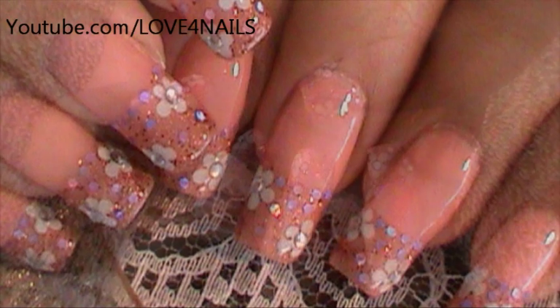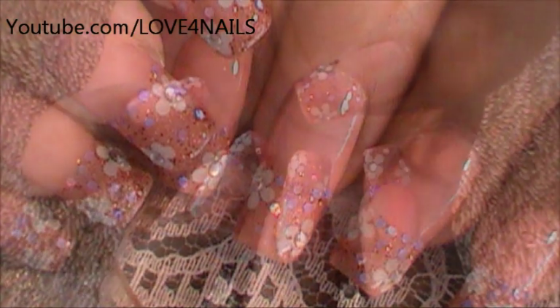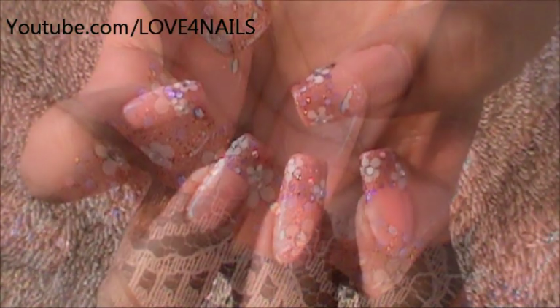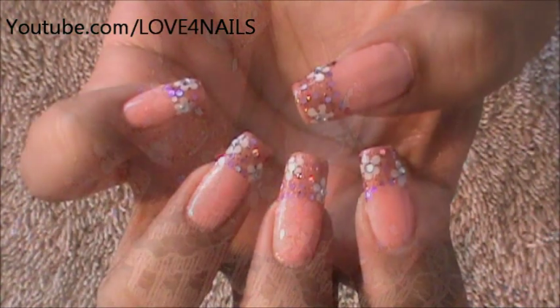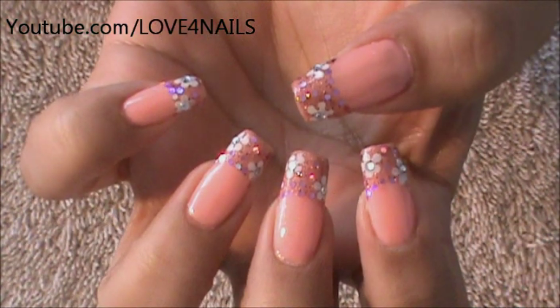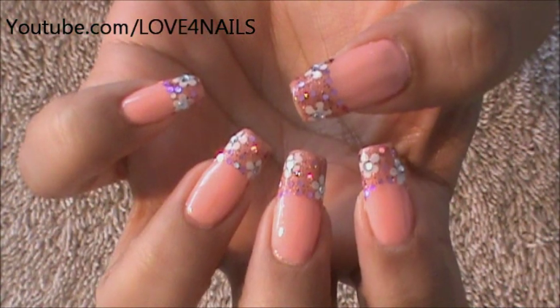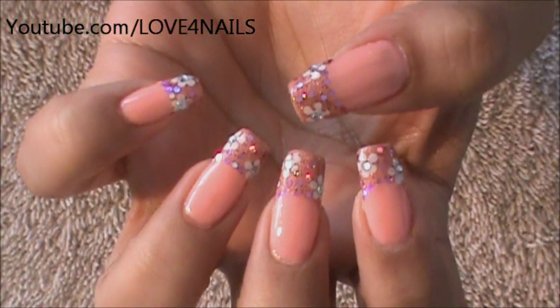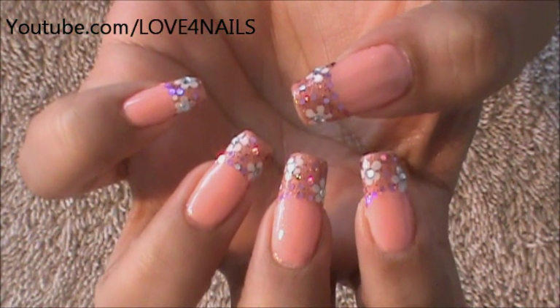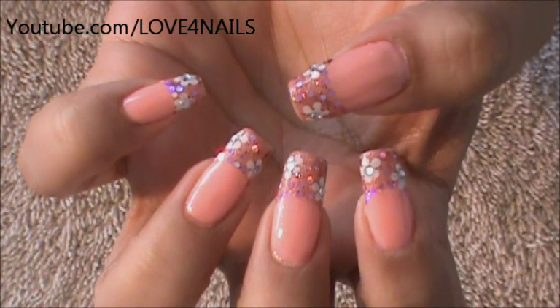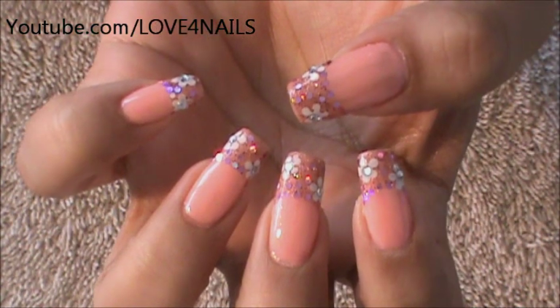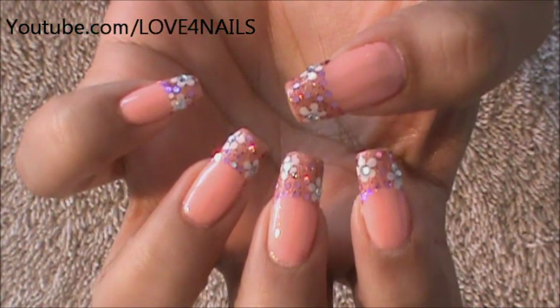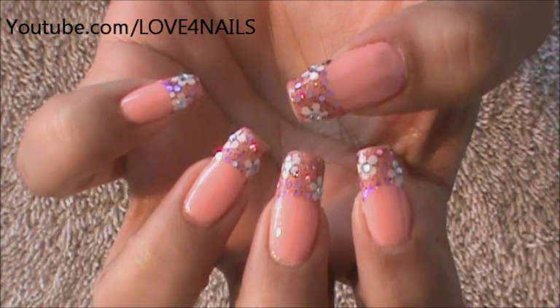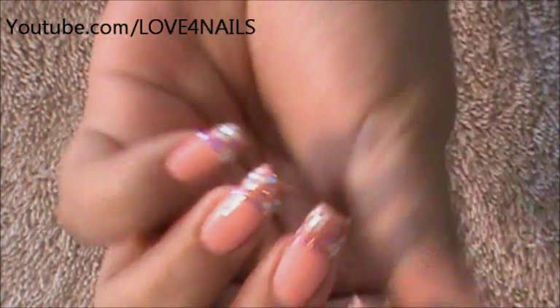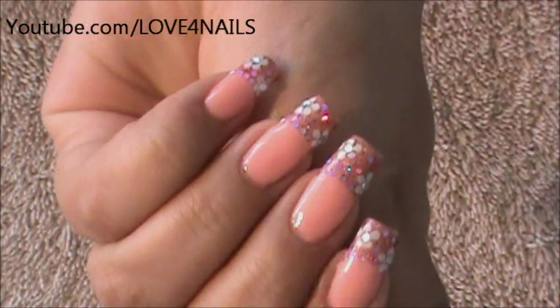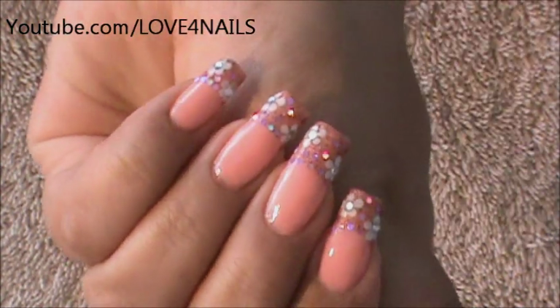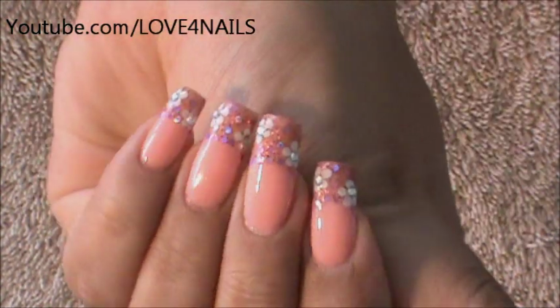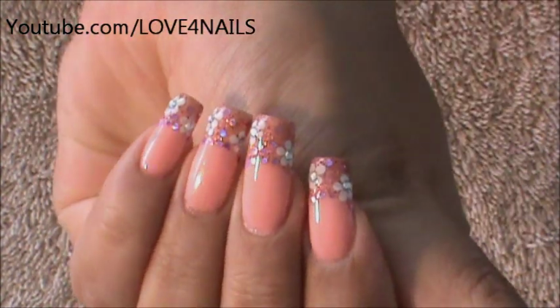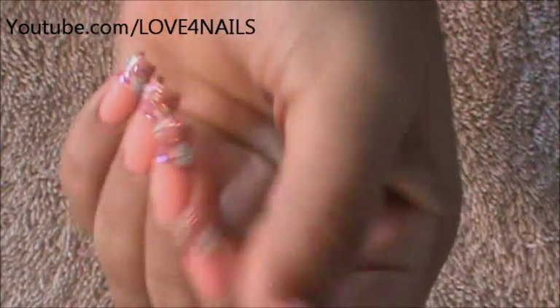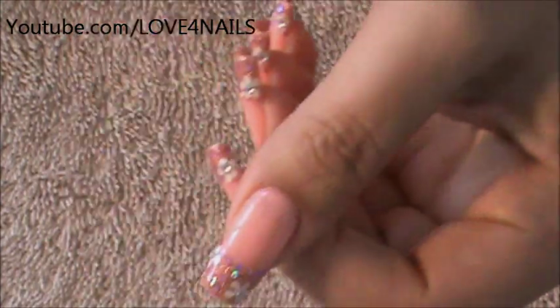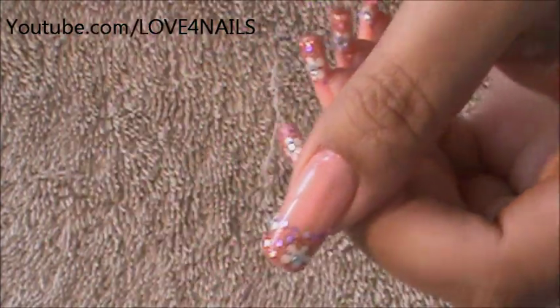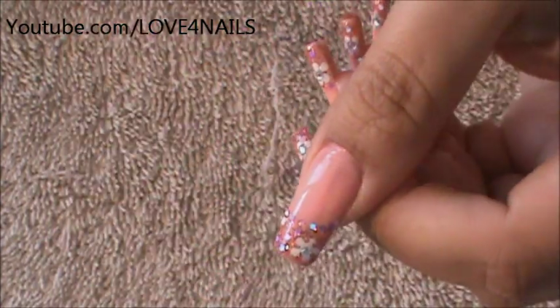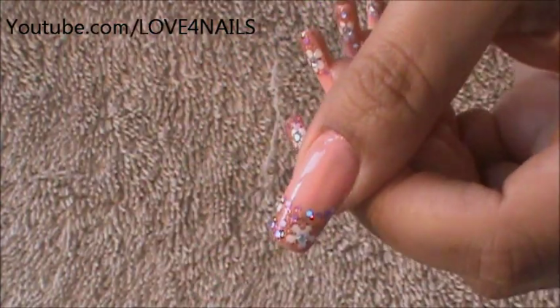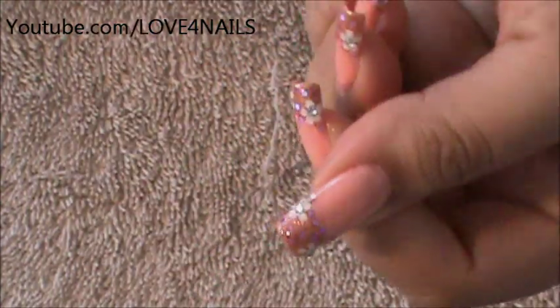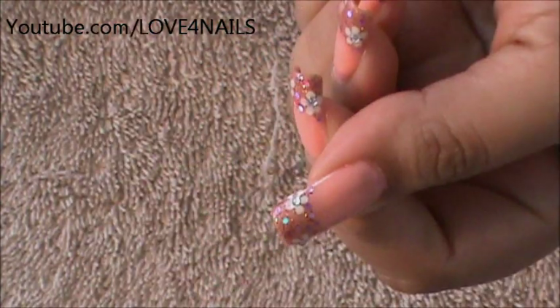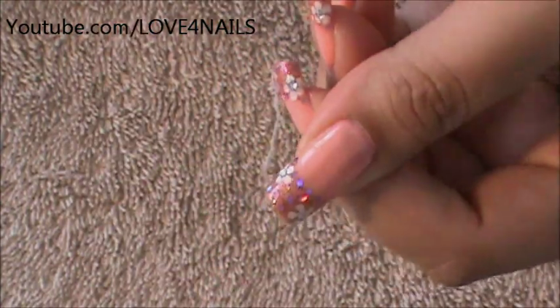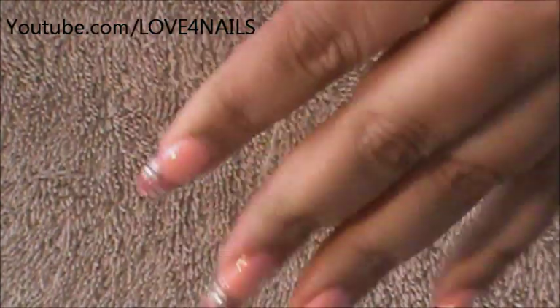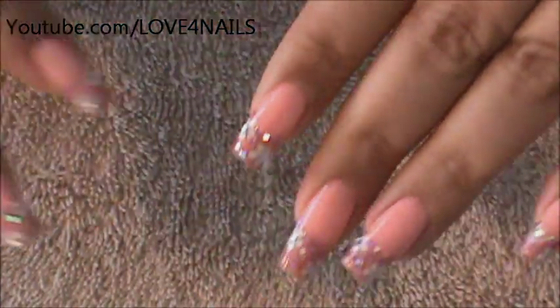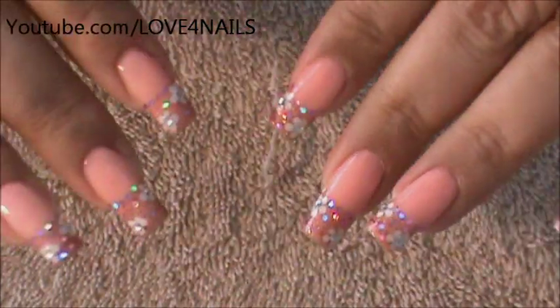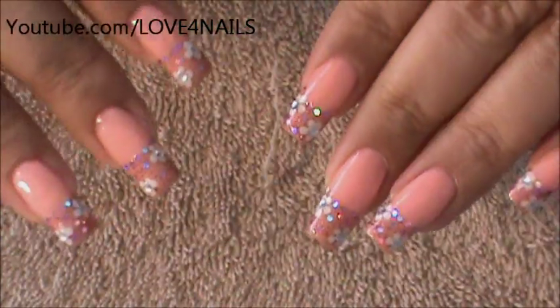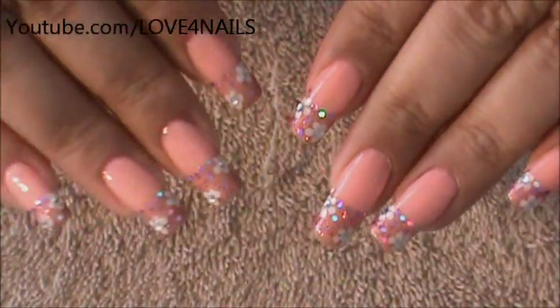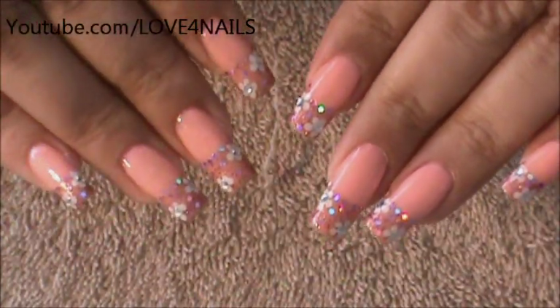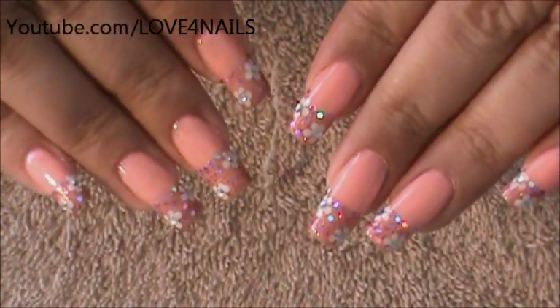Hello, I hope you guys are all doing great. This is the nail art design we're going to be working on today. We're going to be working on a very simple two-flower nail art design. I'm using pink for my colors.